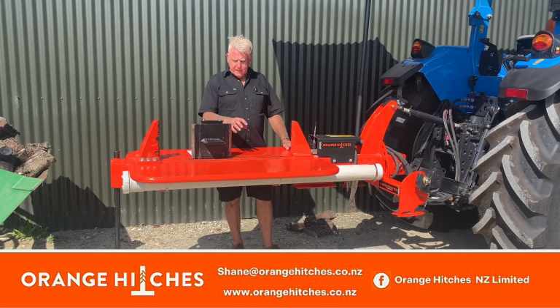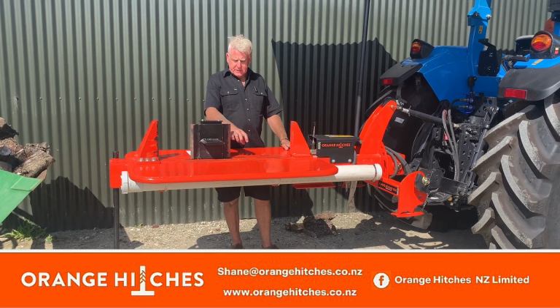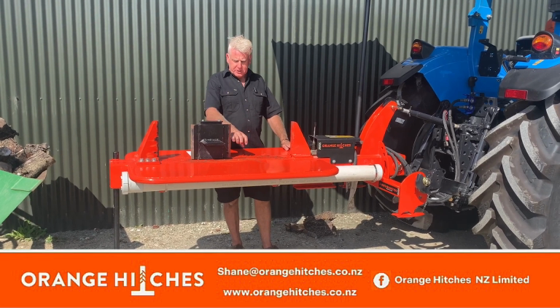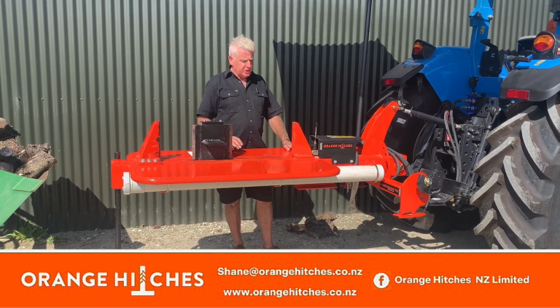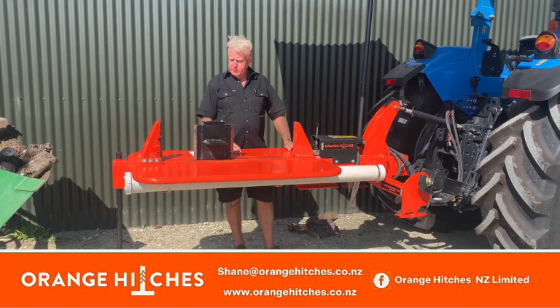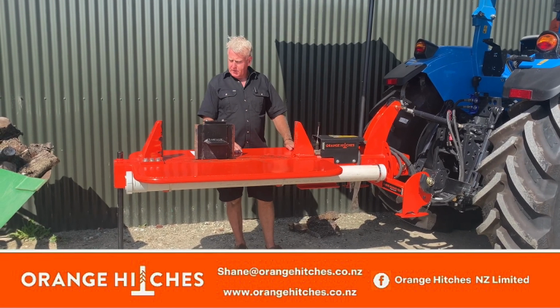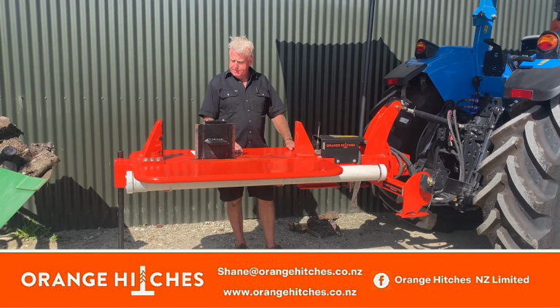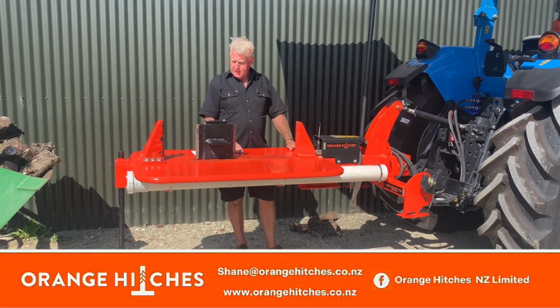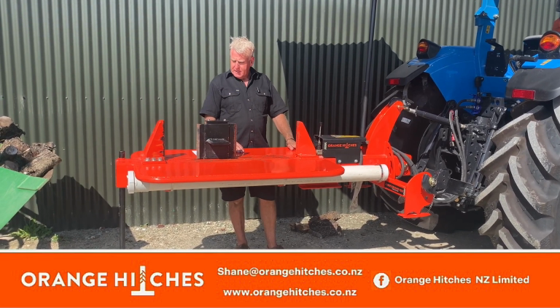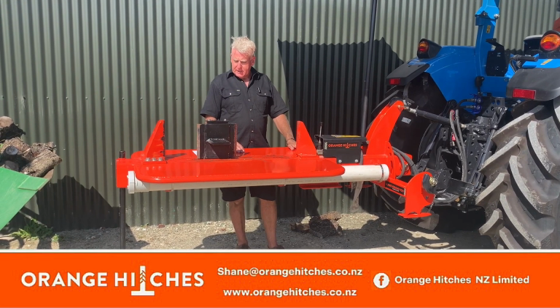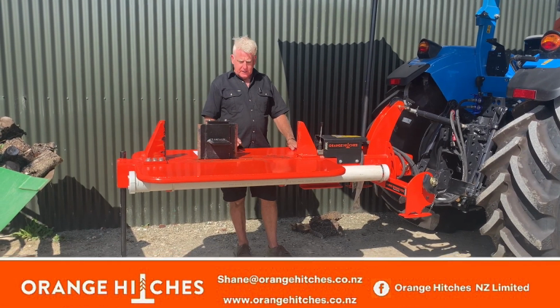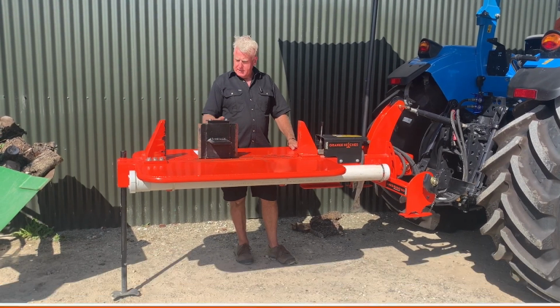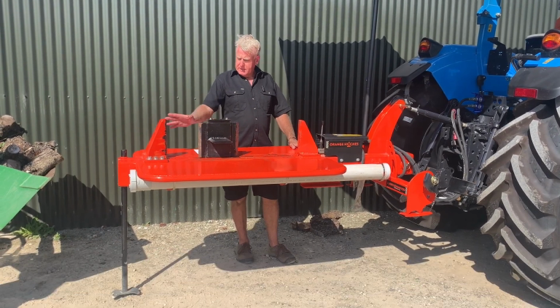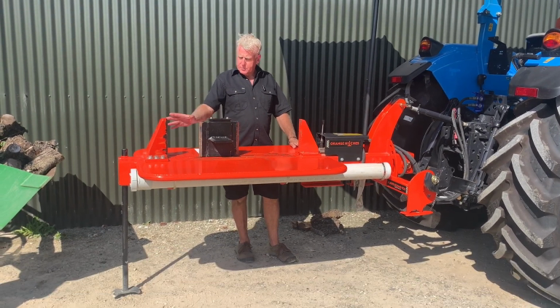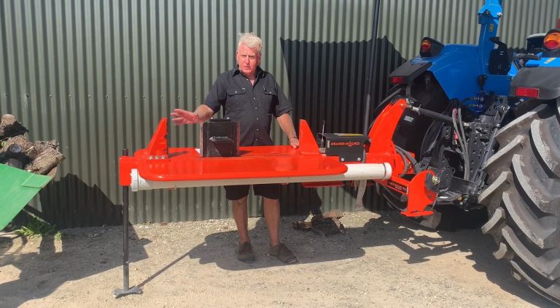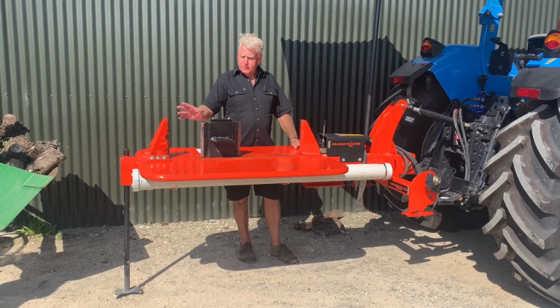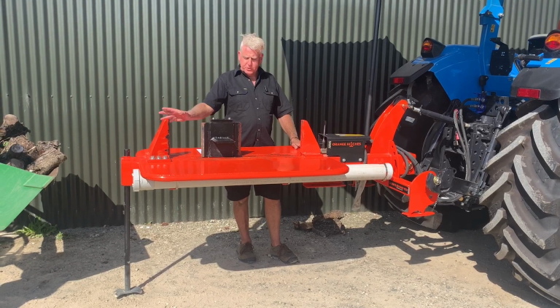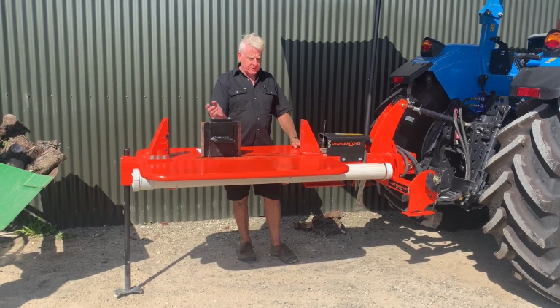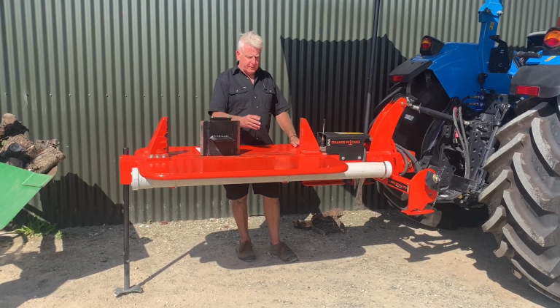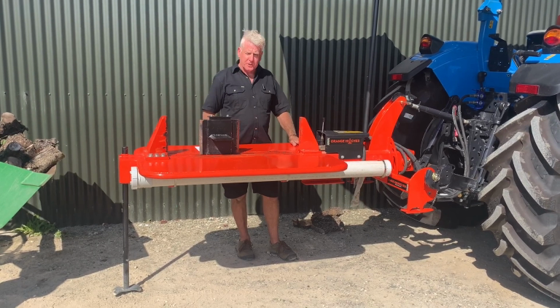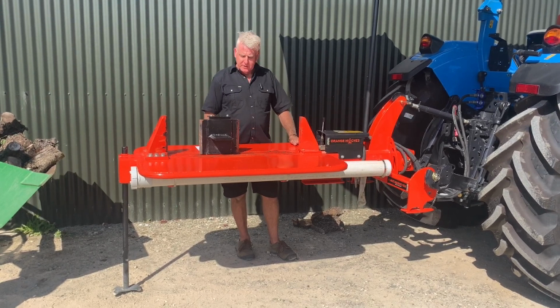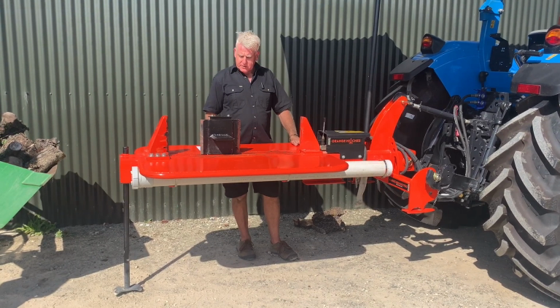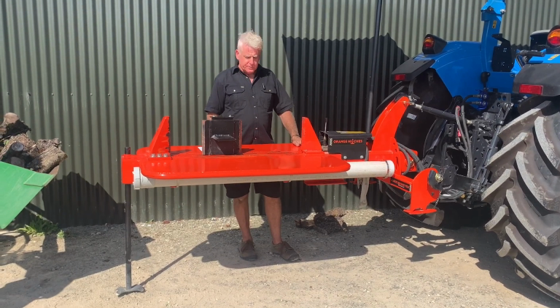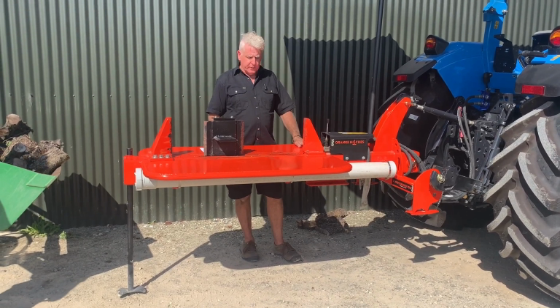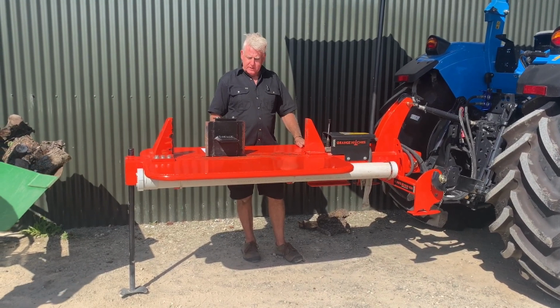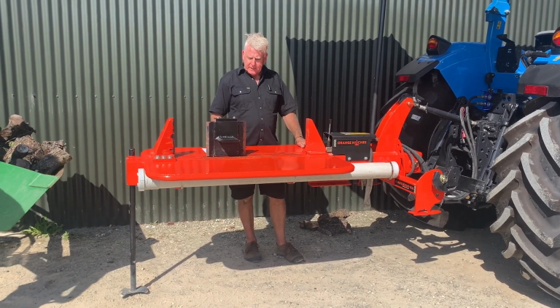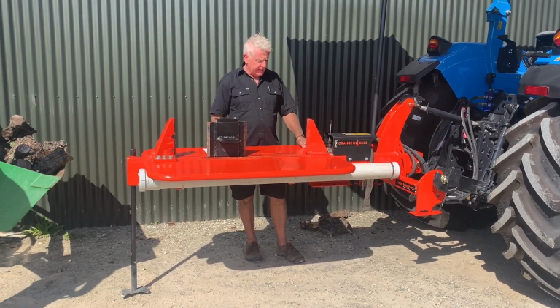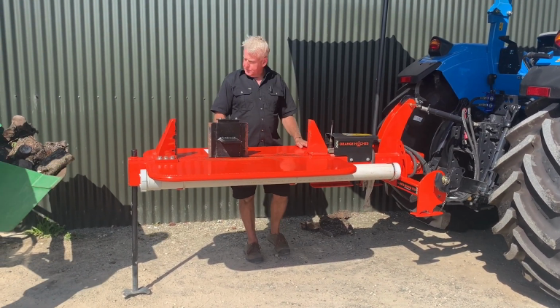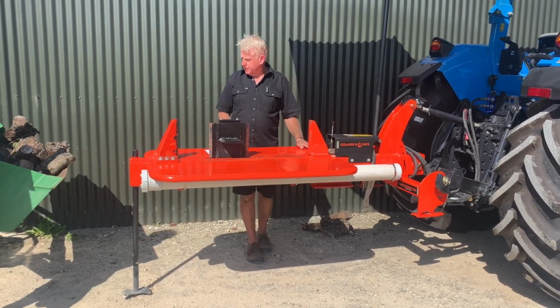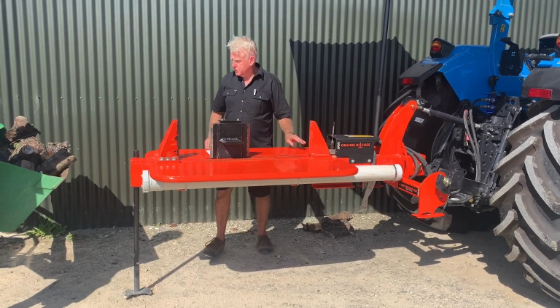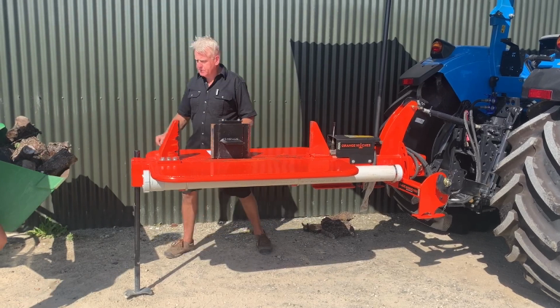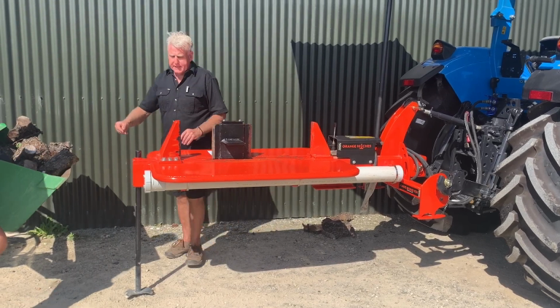It has a two-inch shaft Beko ram, and it cuts wood on the forward stroke and the back stroke, so it's pretty quick. It comes standard with the two-way splitter head.